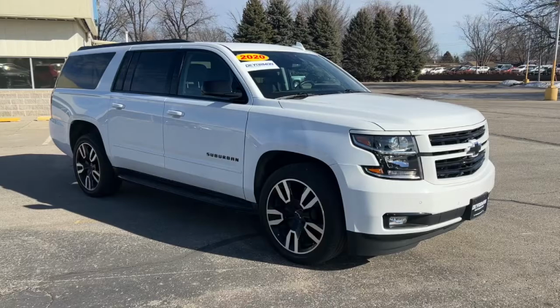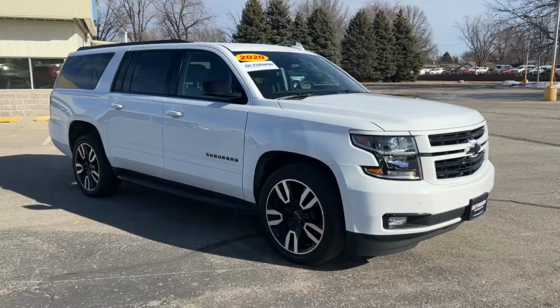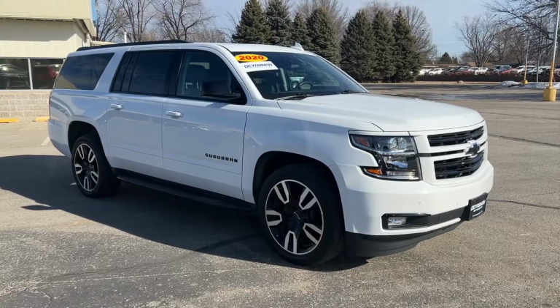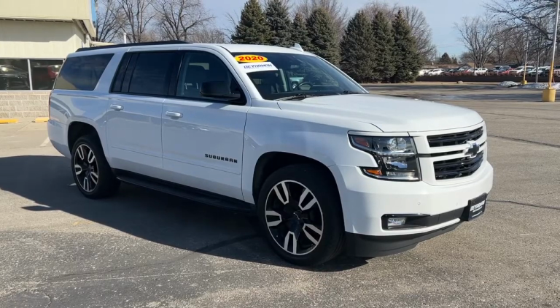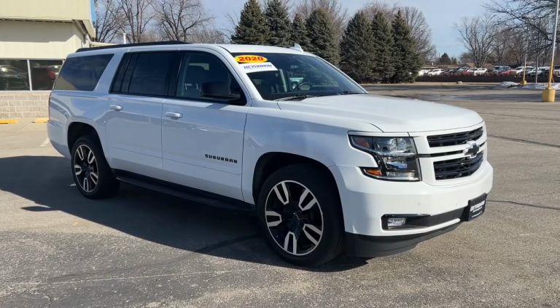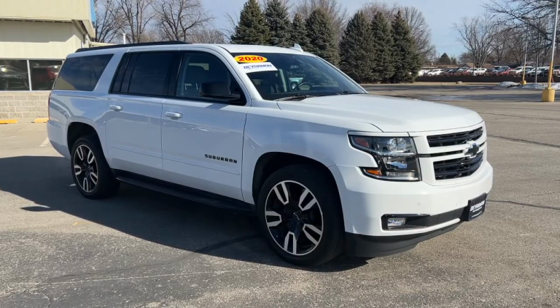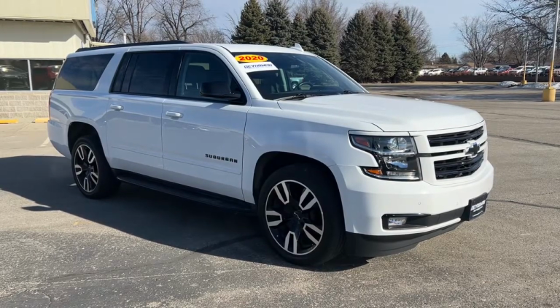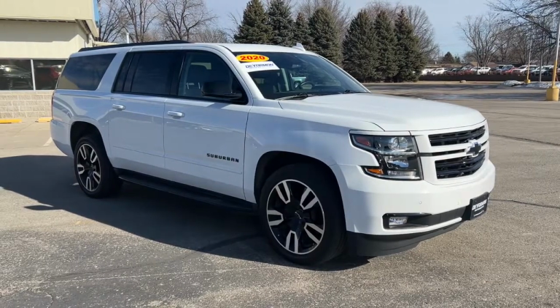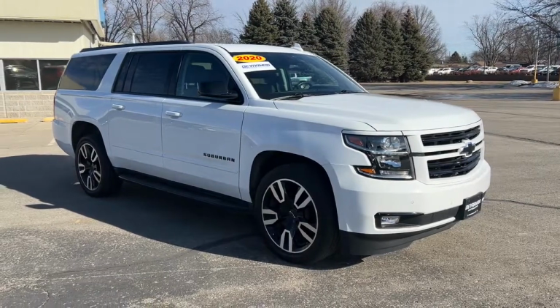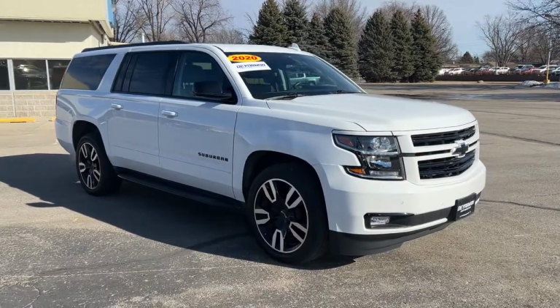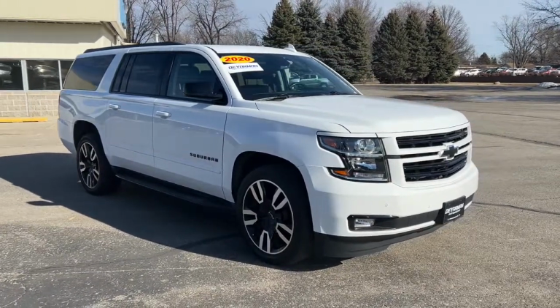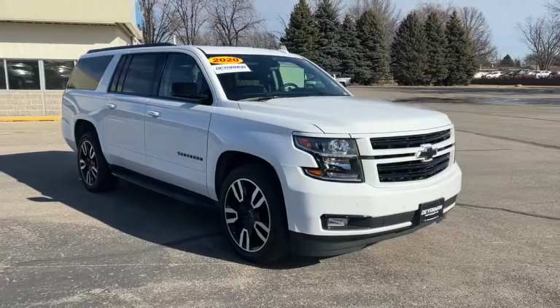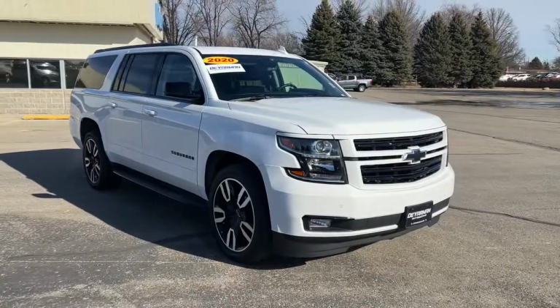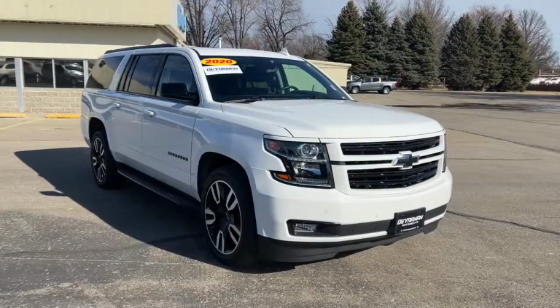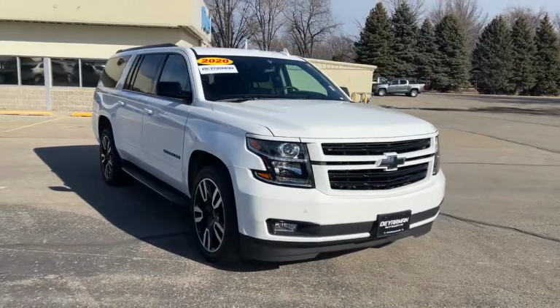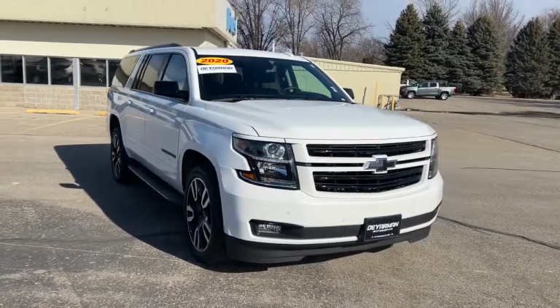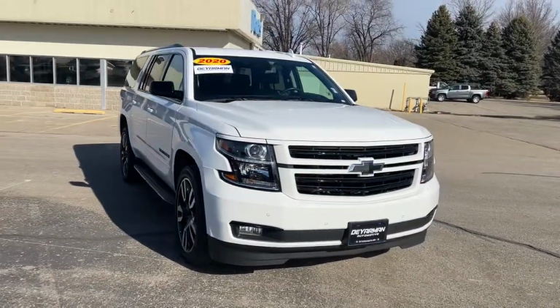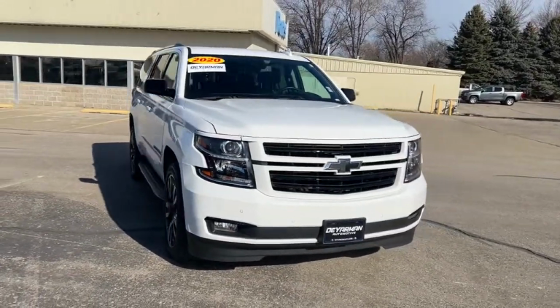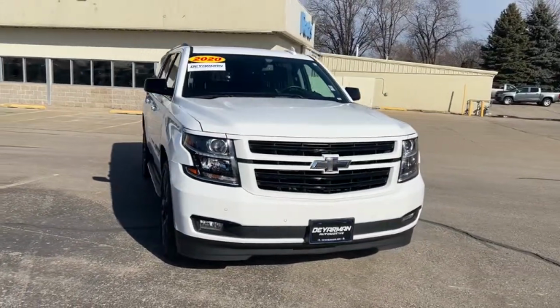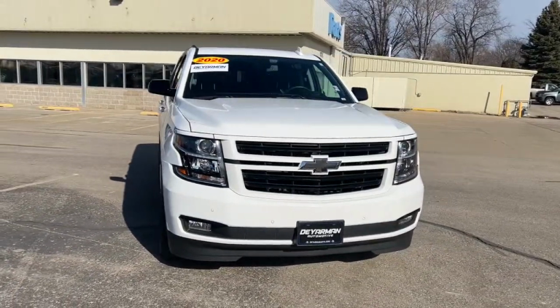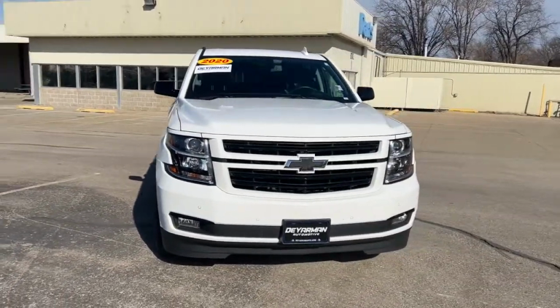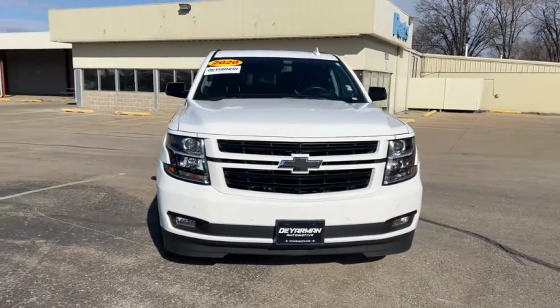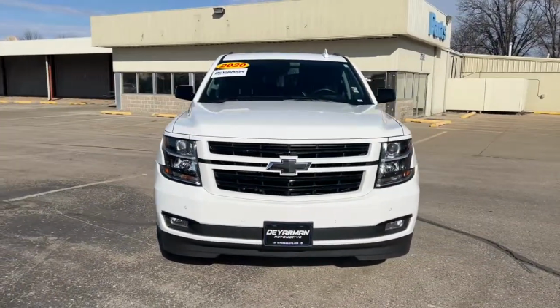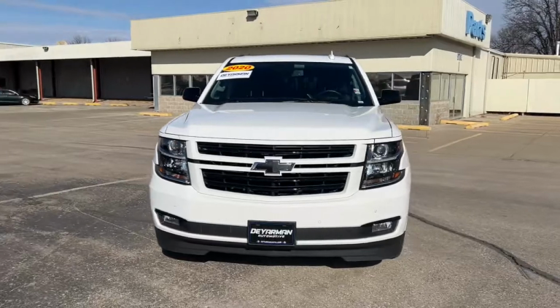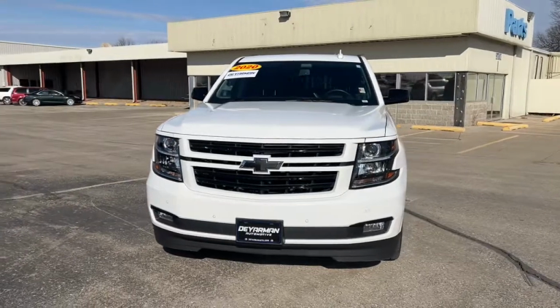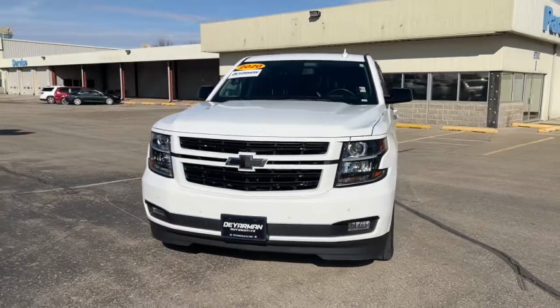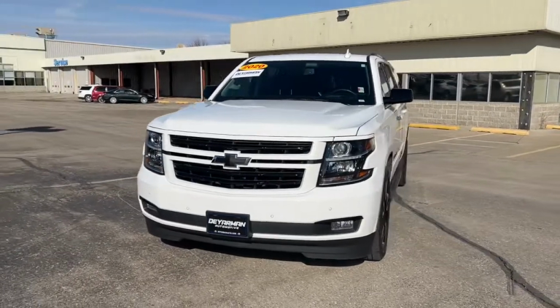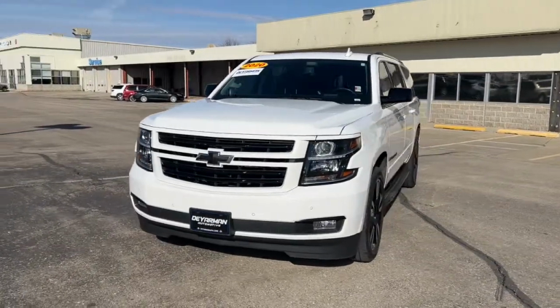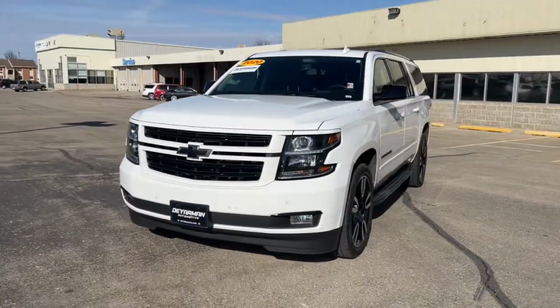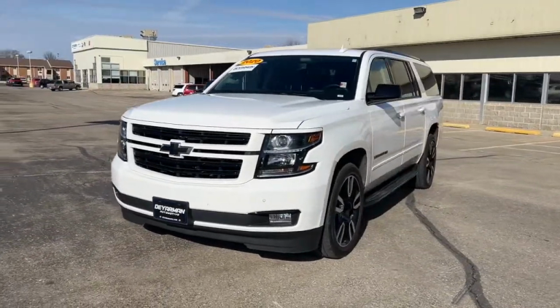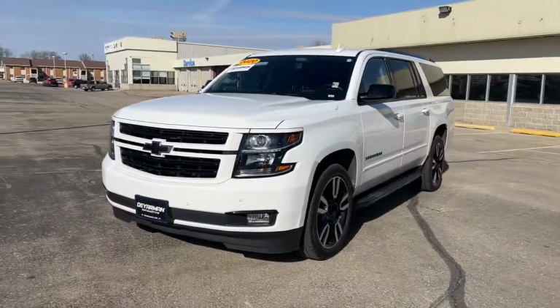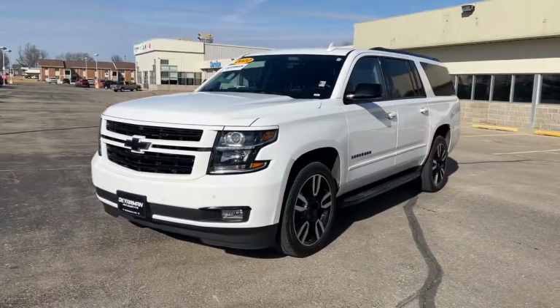Can you see yourself in the 2020 Chevrolet Suburban? With less than 35,000 miles on the Chevrolet Suburban, the full-size SUV with the utility of a truck and the comfort and amenities of the ultimate family cruising vehicle.